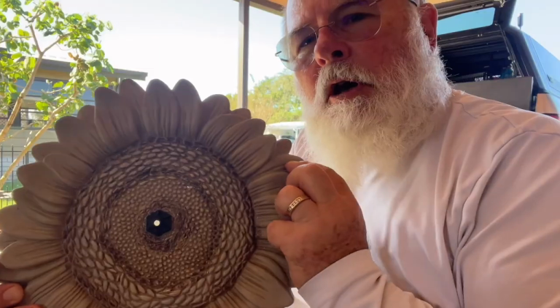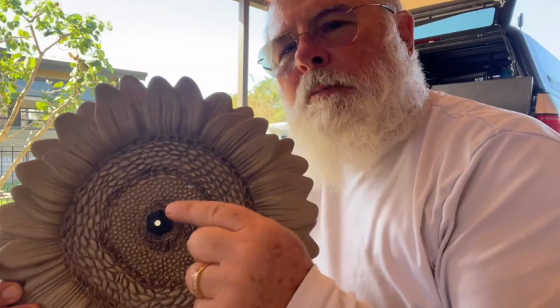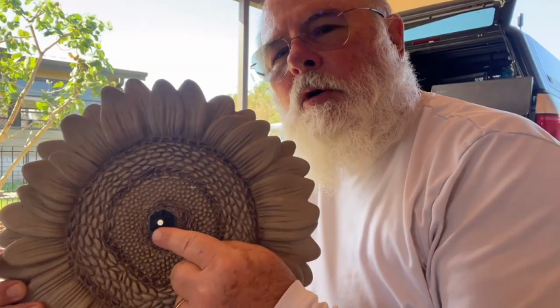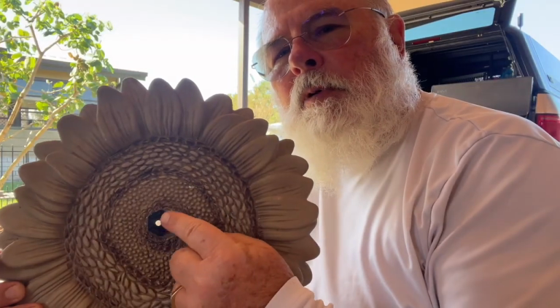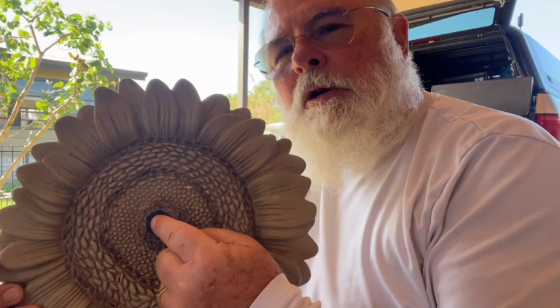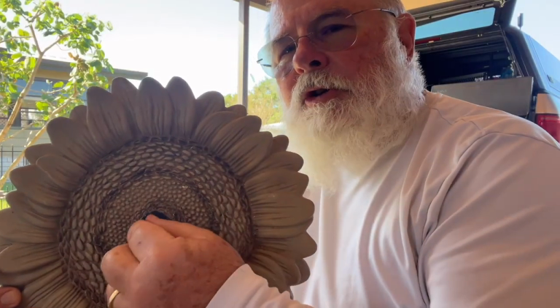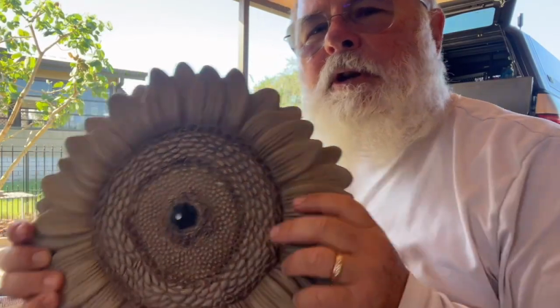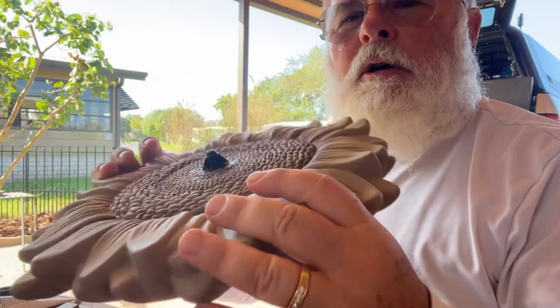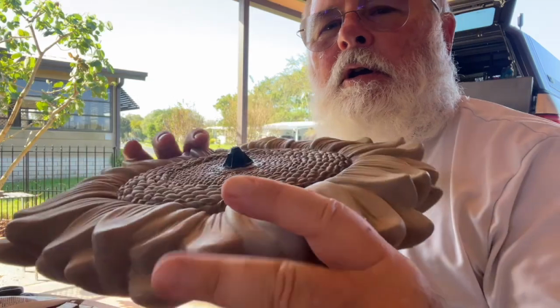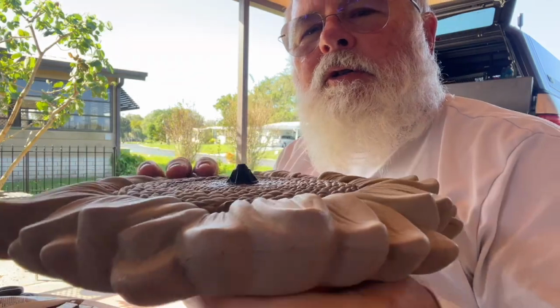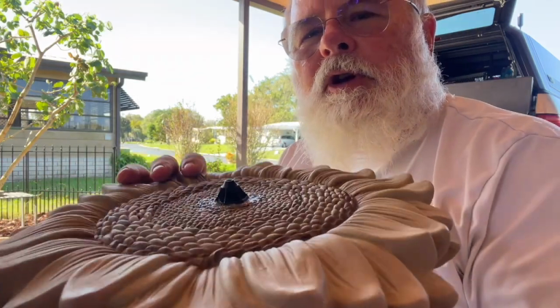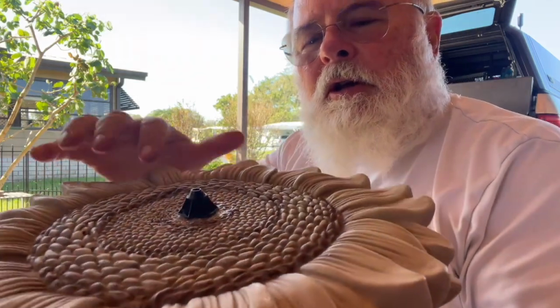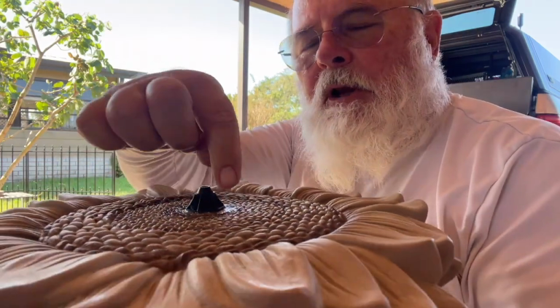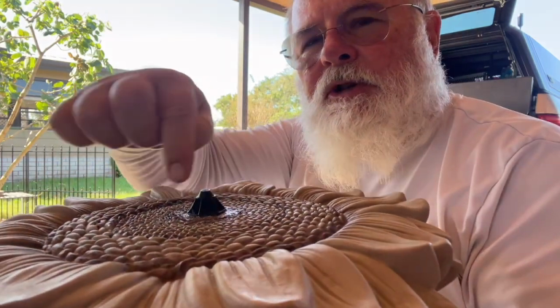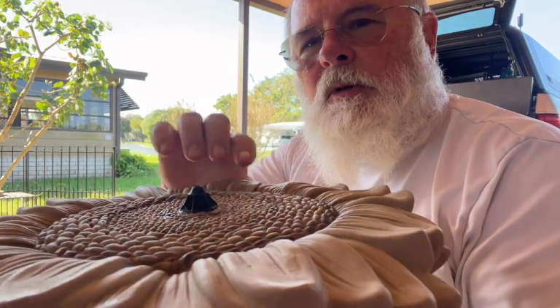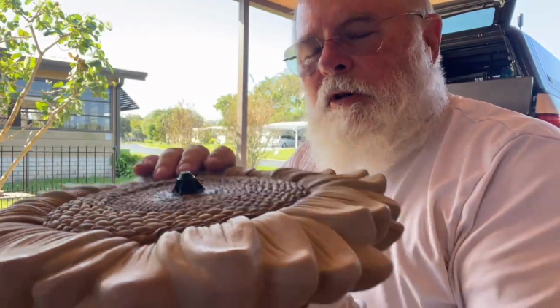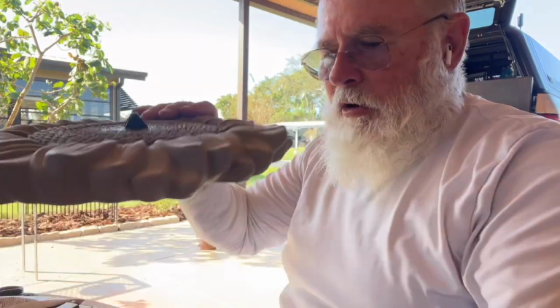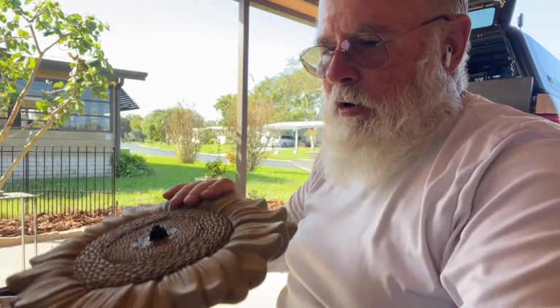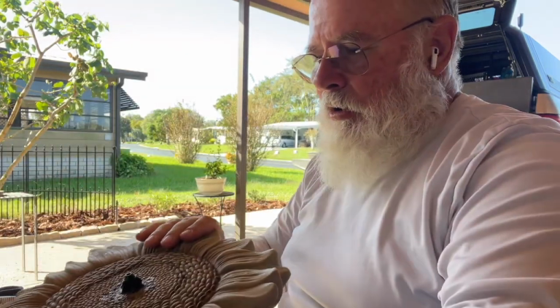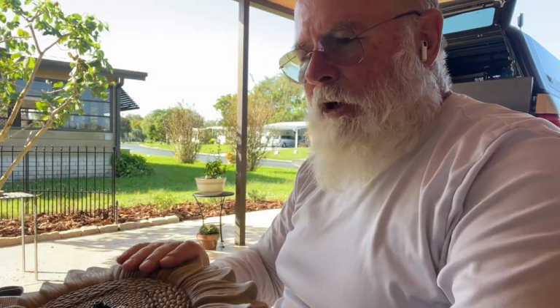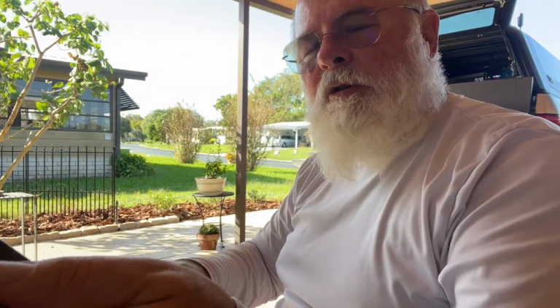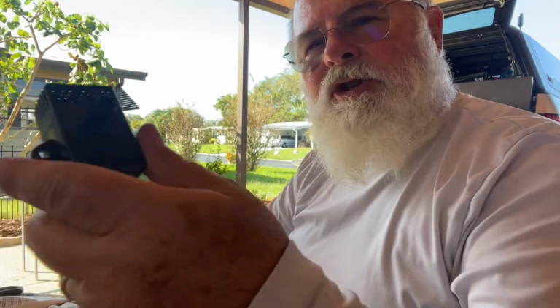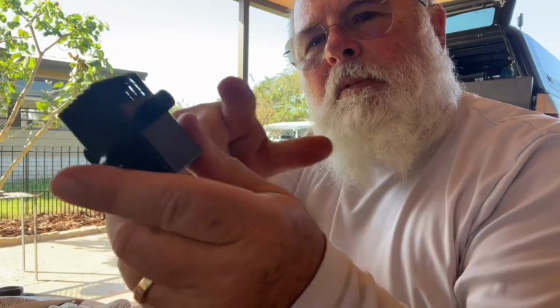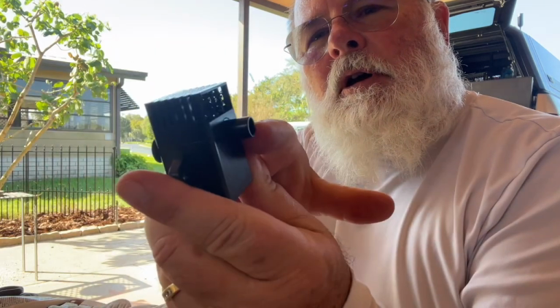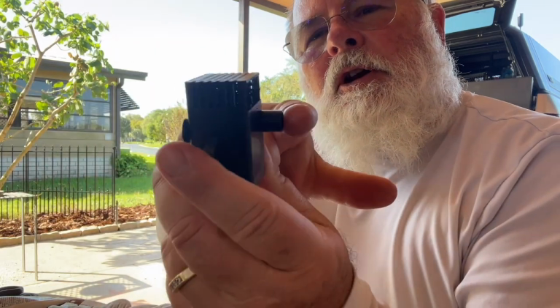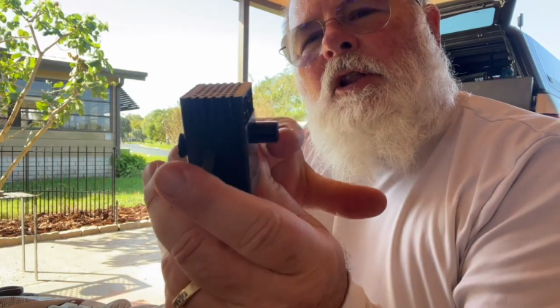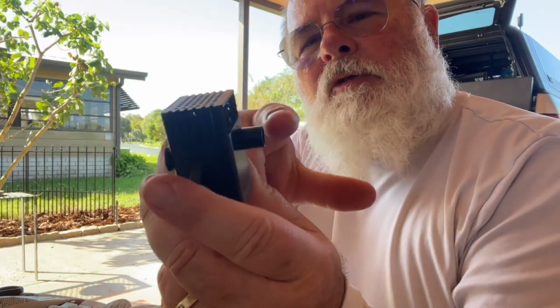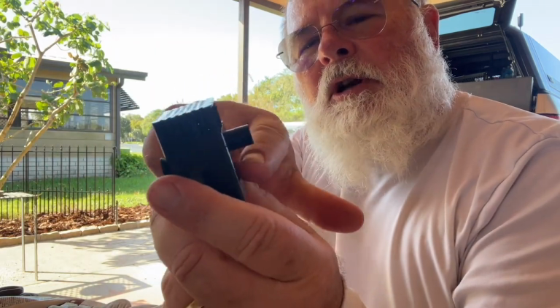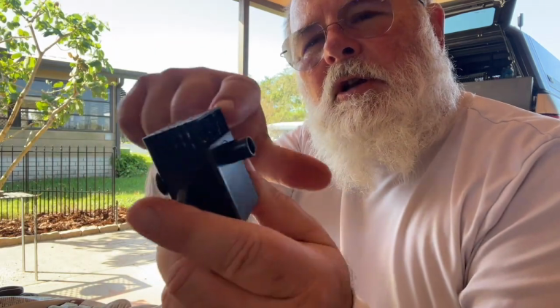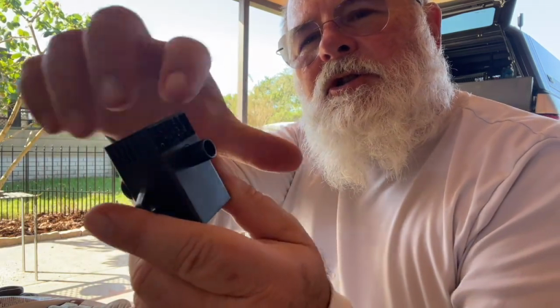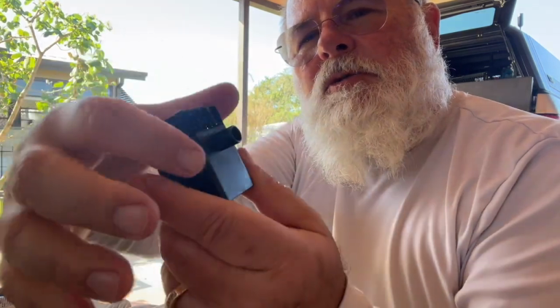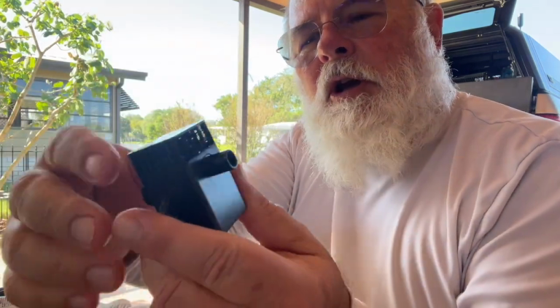I've drilled my hole, put my little tip in there — you can see it from the side — and then I'll apply some silicone around it. My stem on here is not long enough, so I'm going to seal this with caulking.